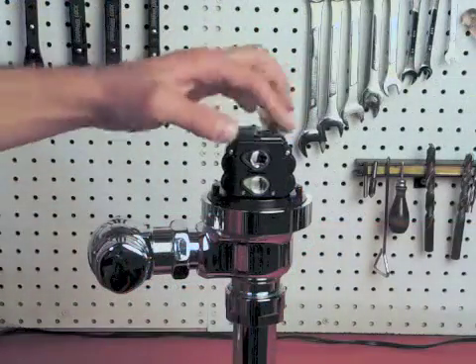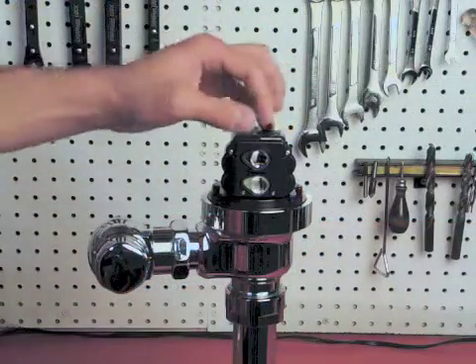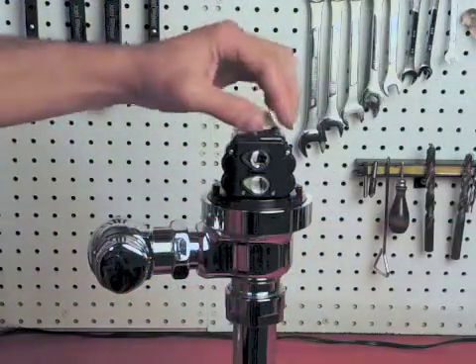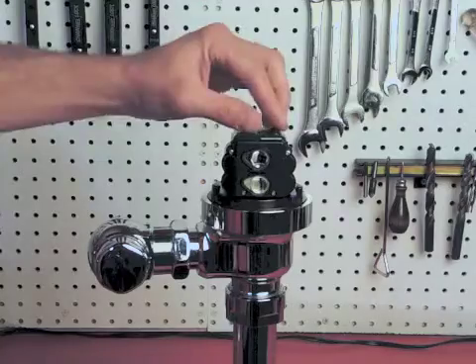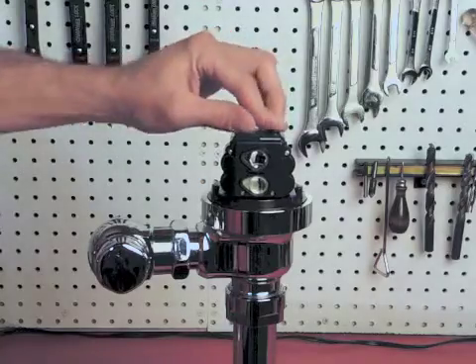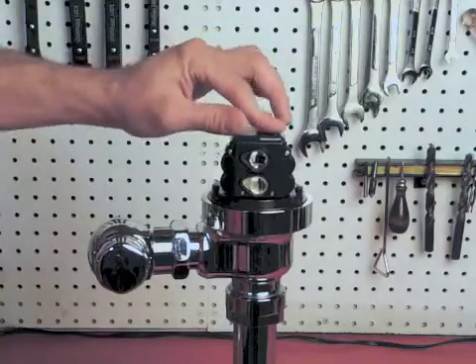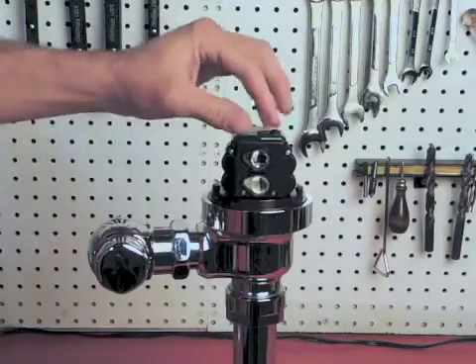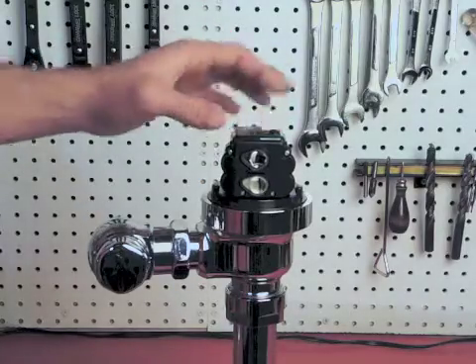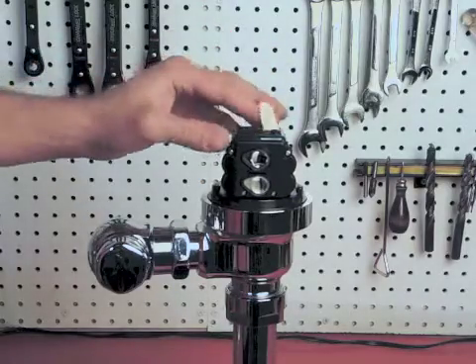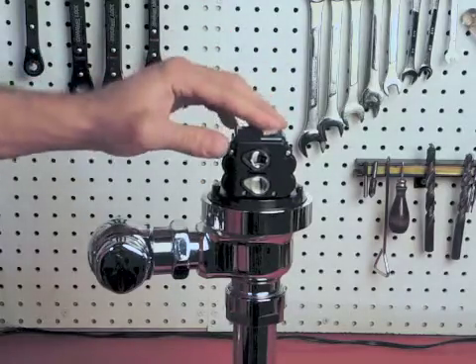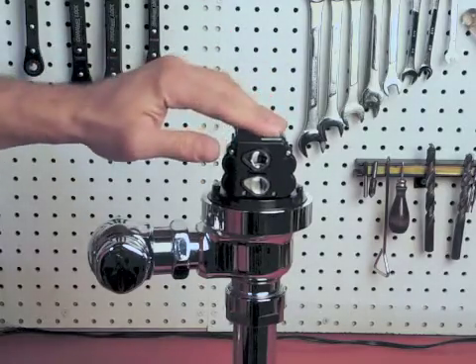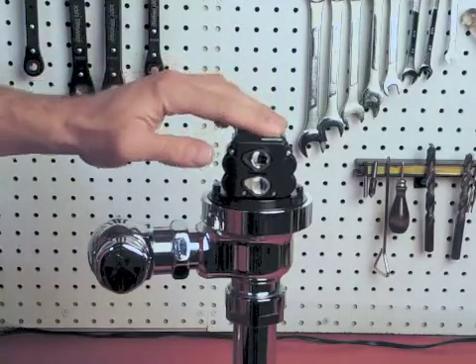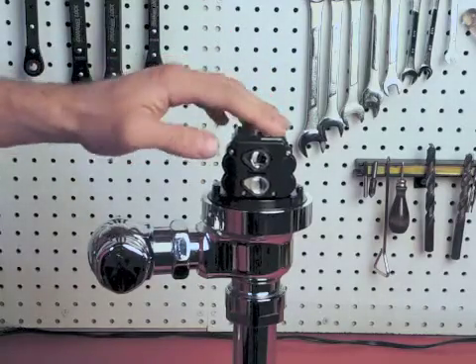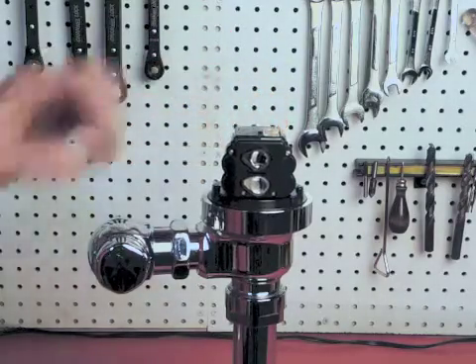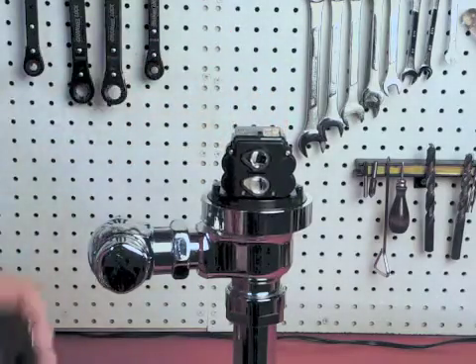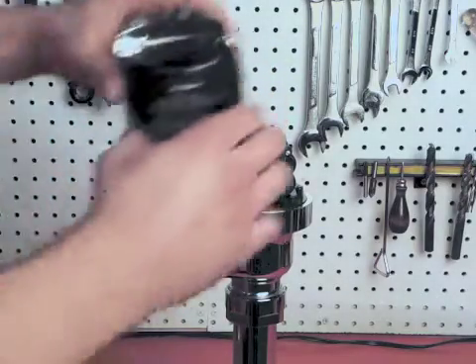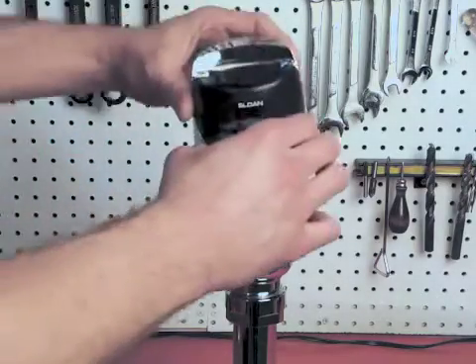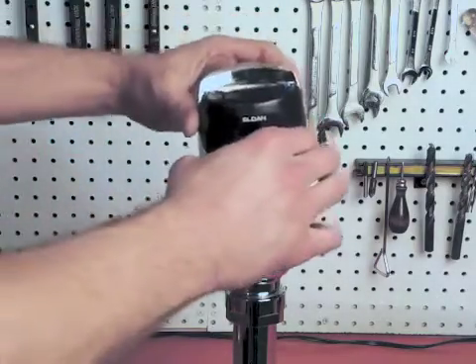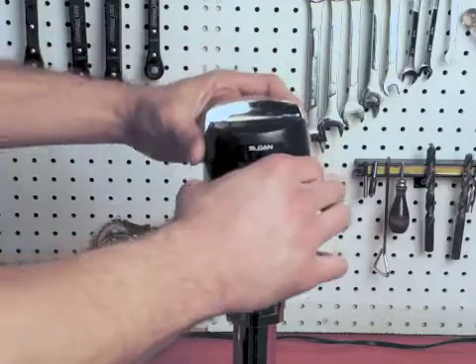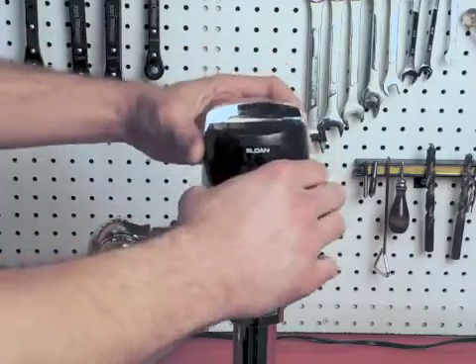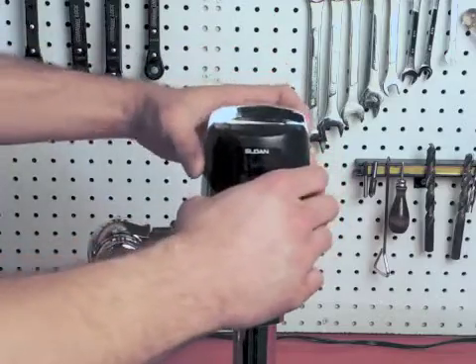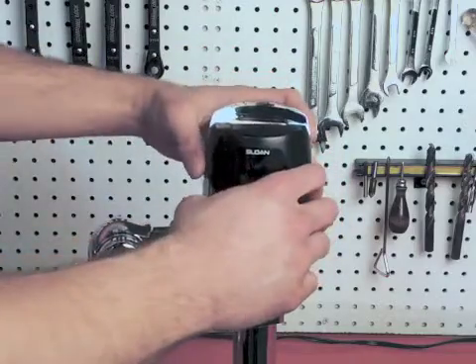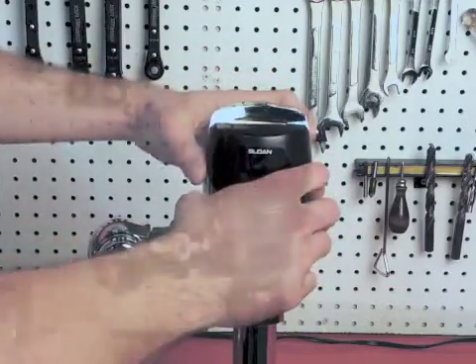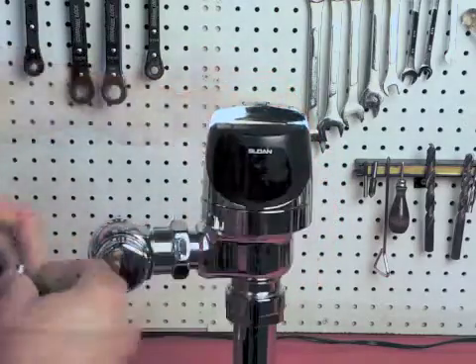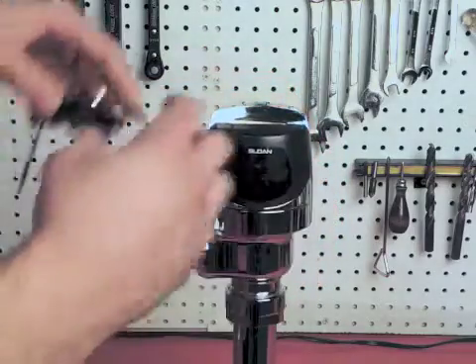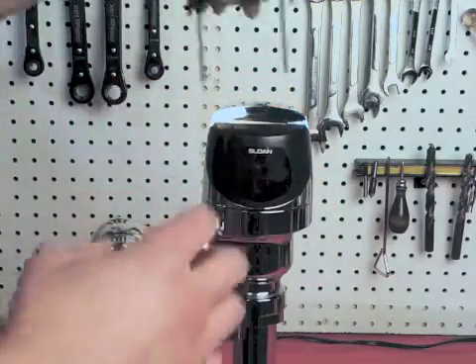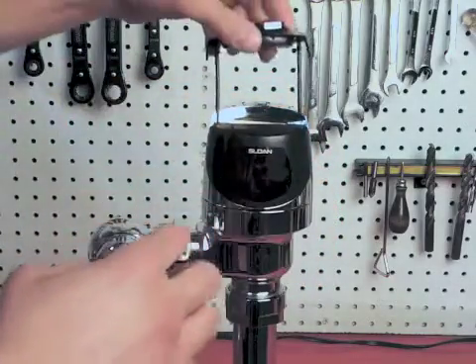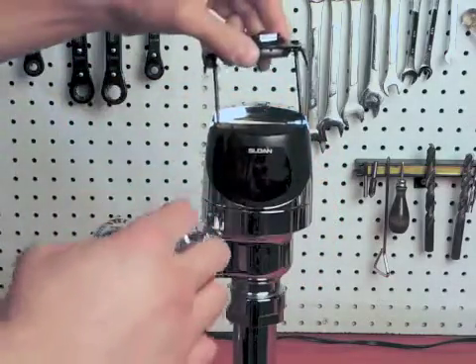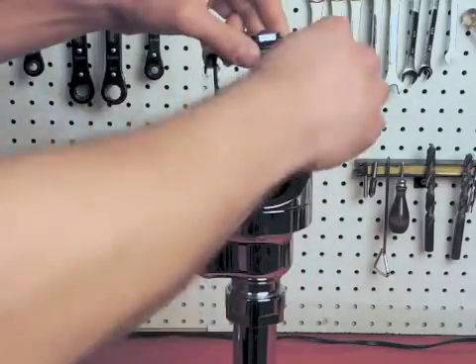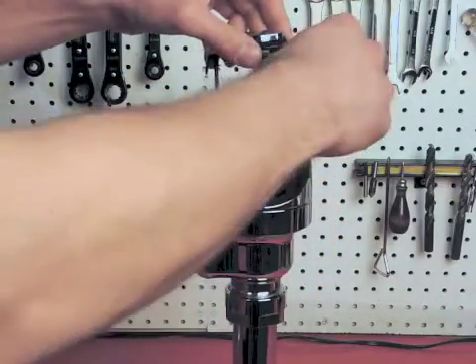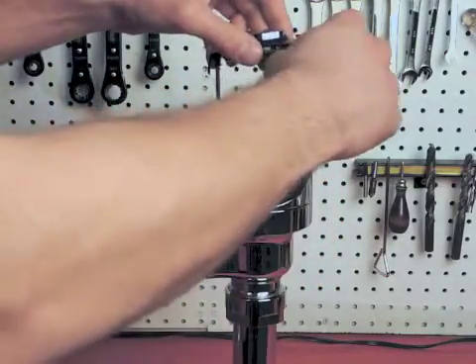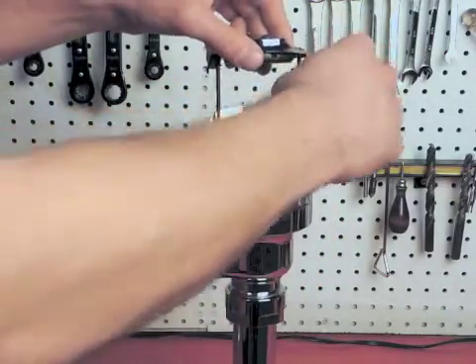Once you've set the desired range, replace the rubber plug, put the cover back on, put the override button back in, and tighten the two screws on the top of the unit.